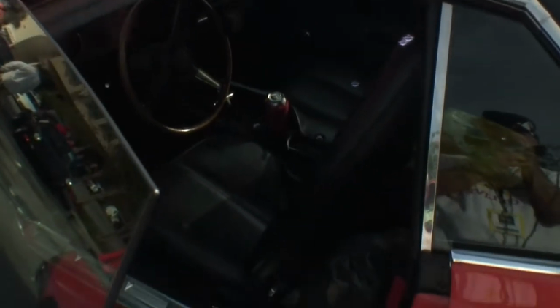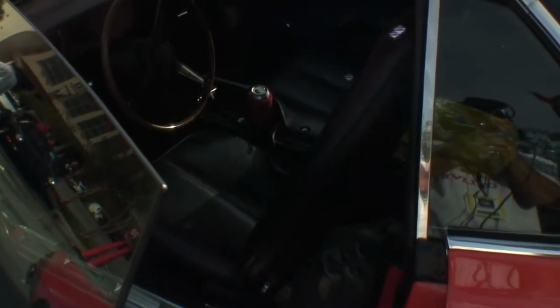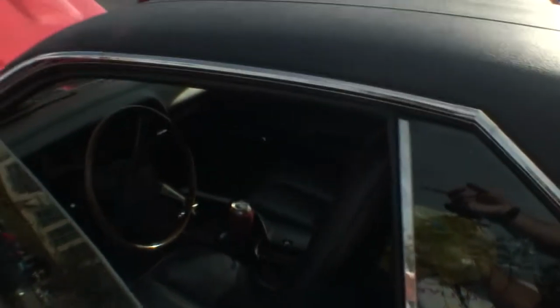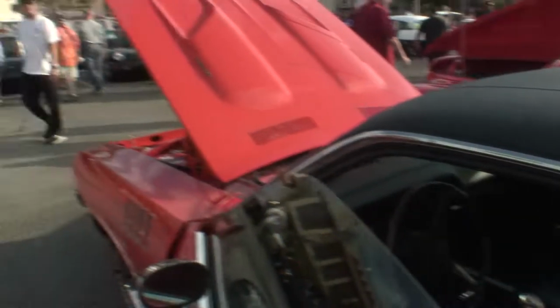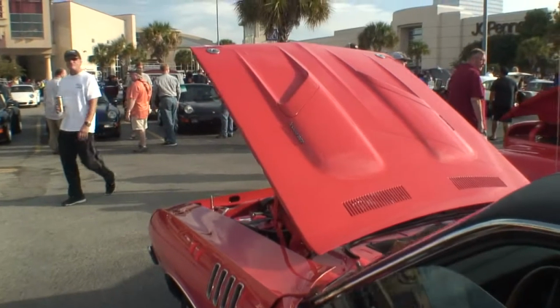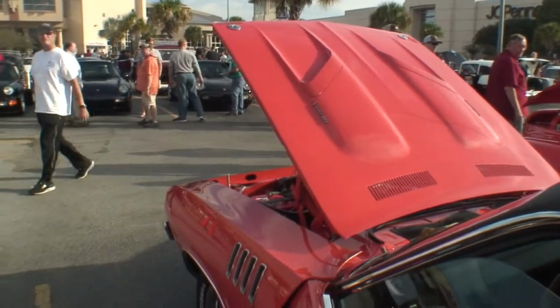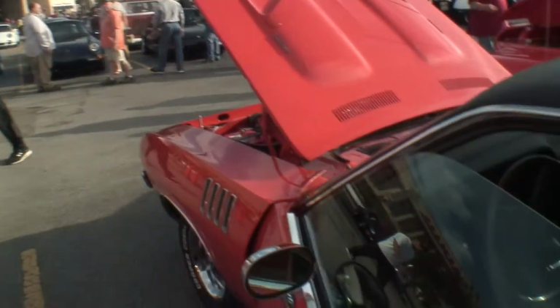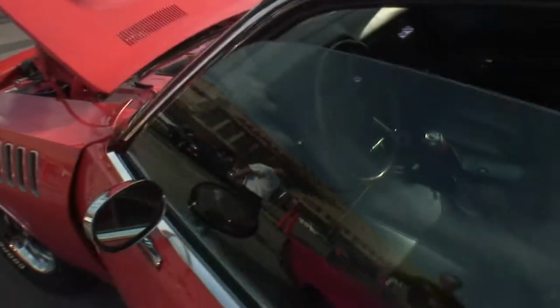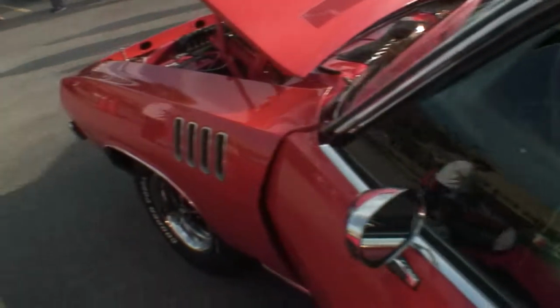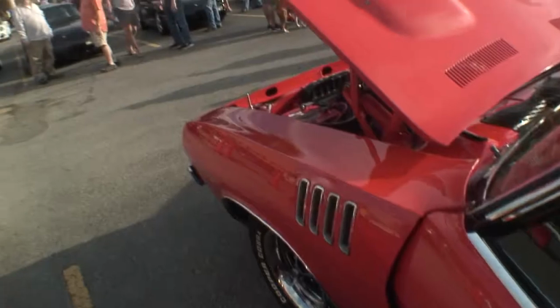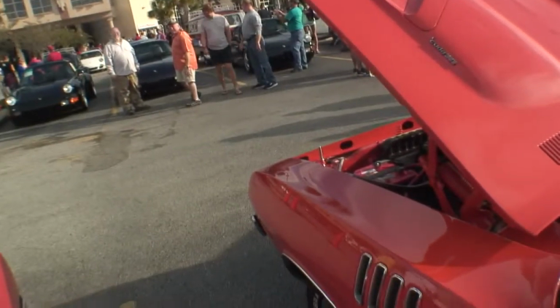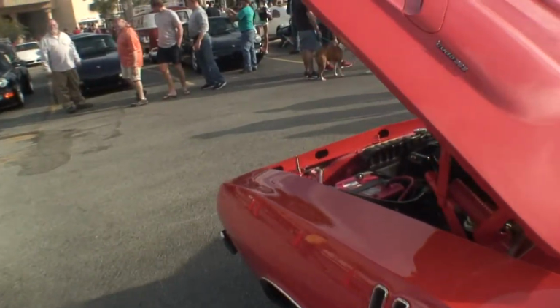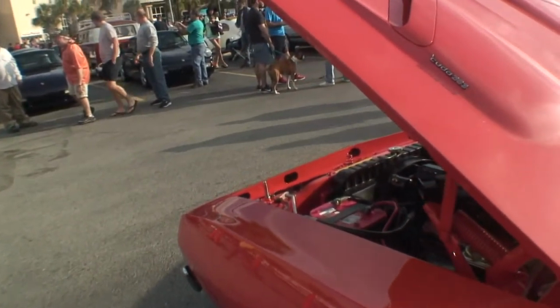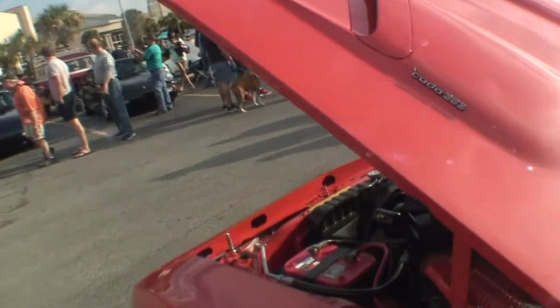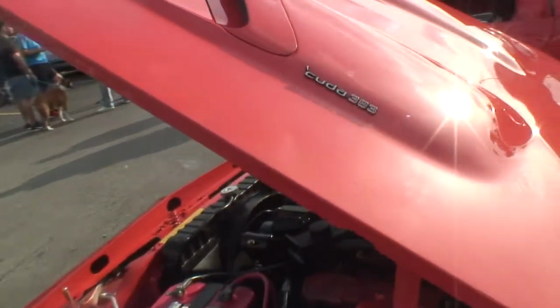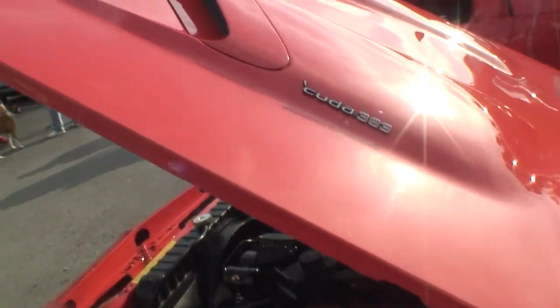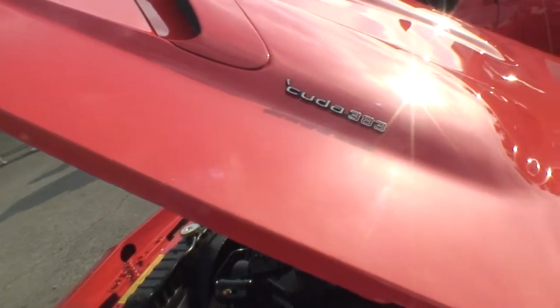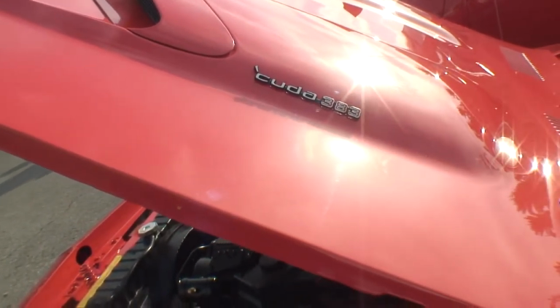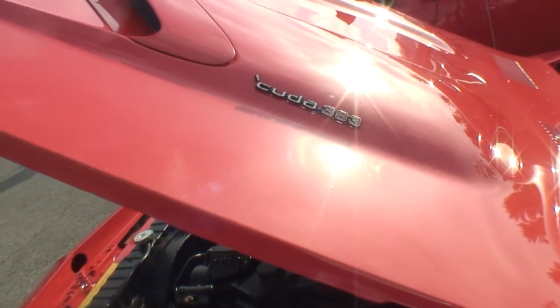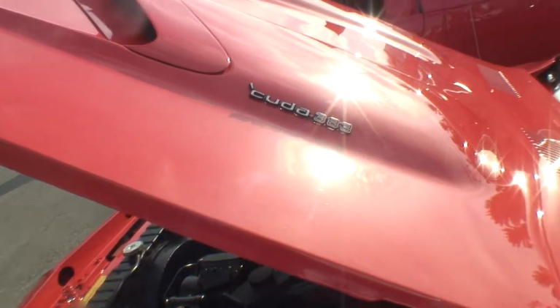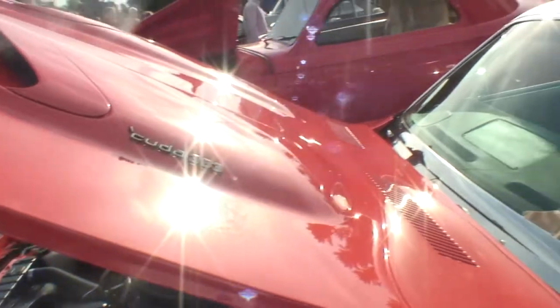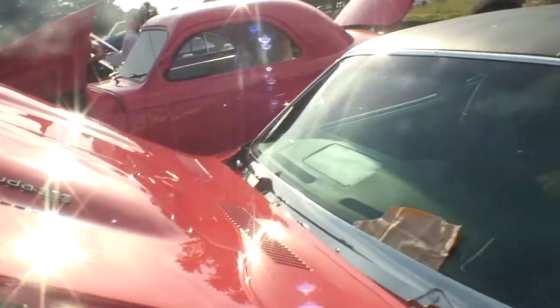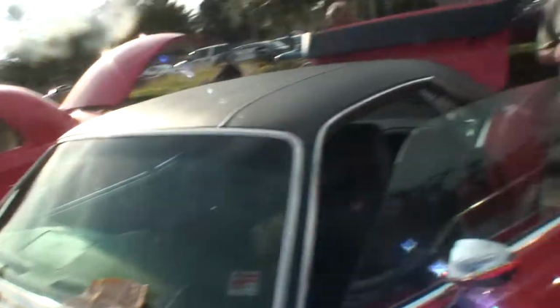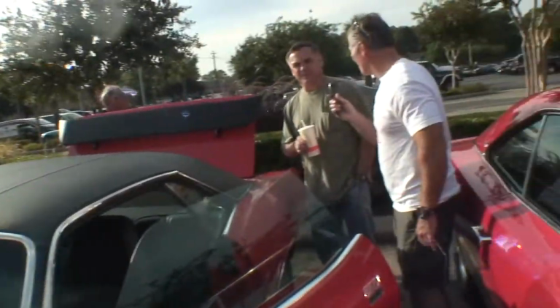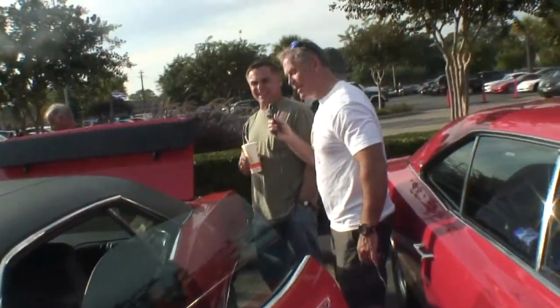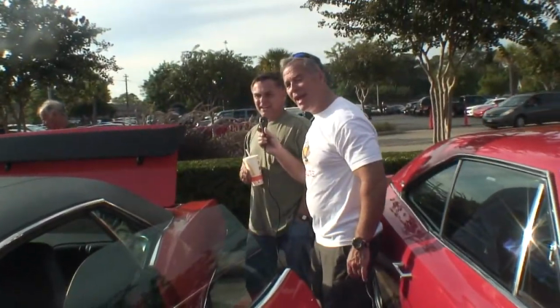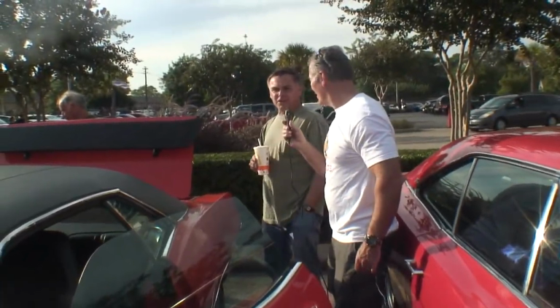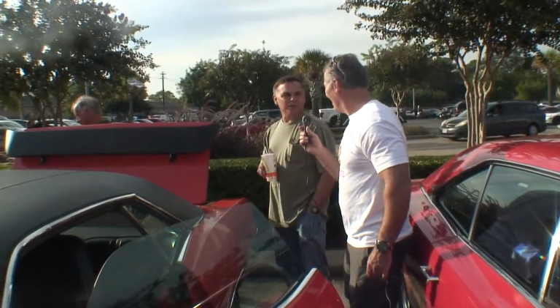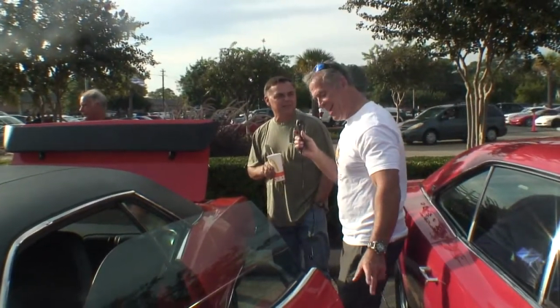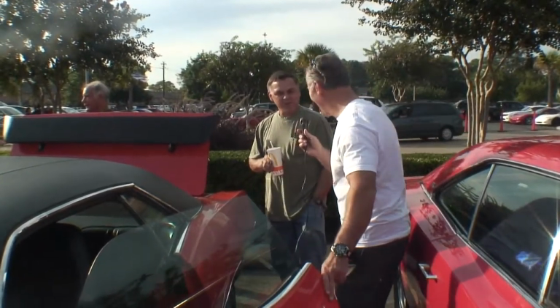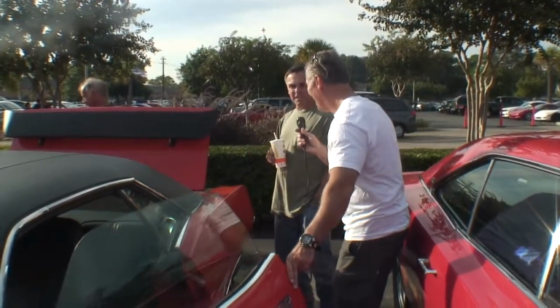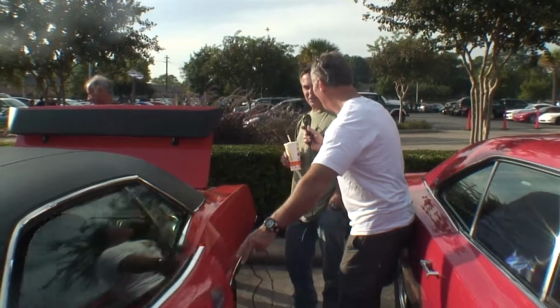Now look on the hood right here. It says Cuda 383. You see that? Now that's where the scoops up there up front — they are not functional, though. That's okay they're not functional. They call that a twin bulge hood, but it's not functional.